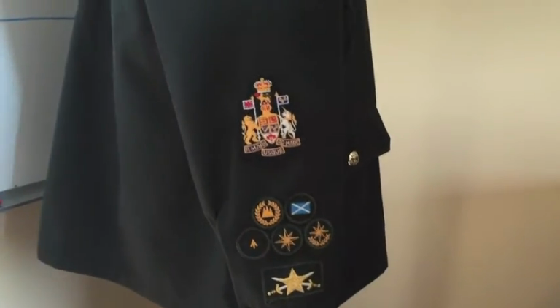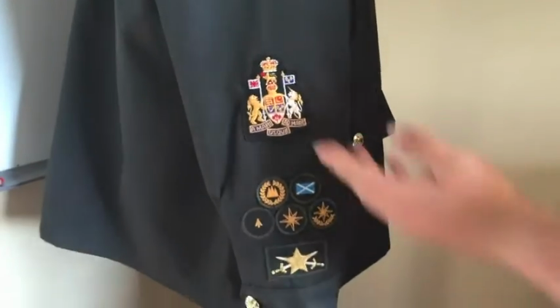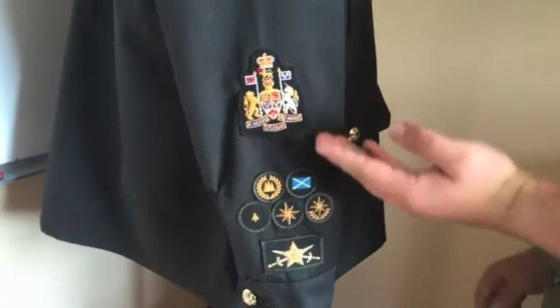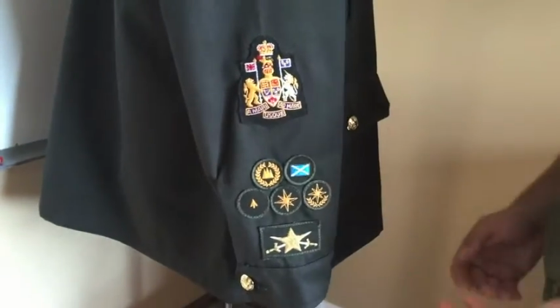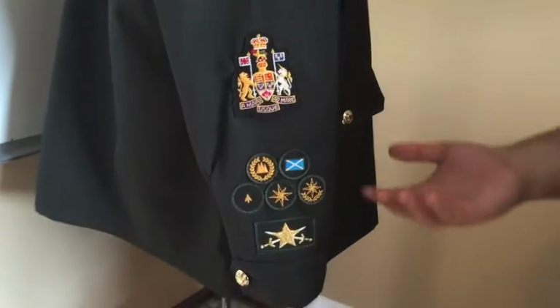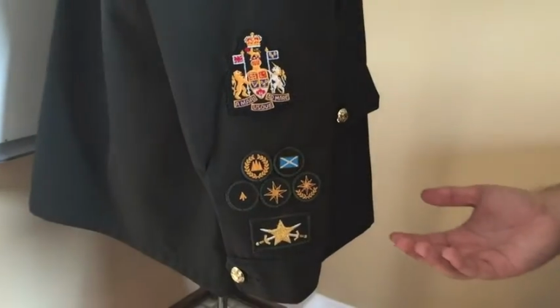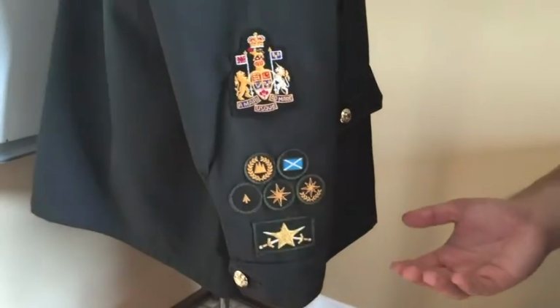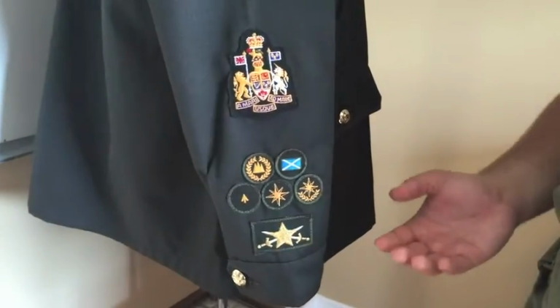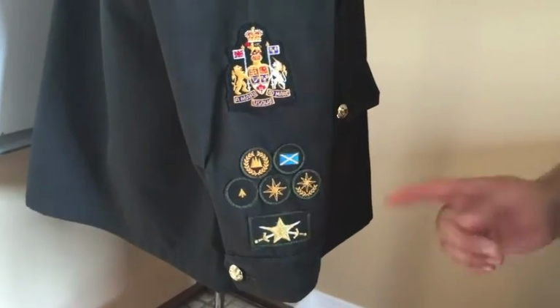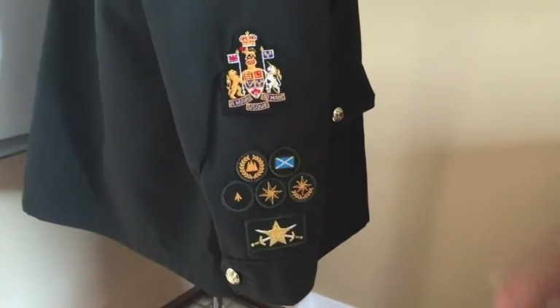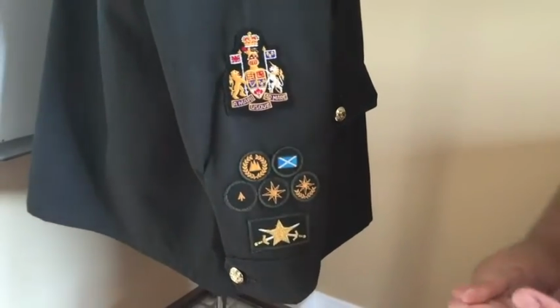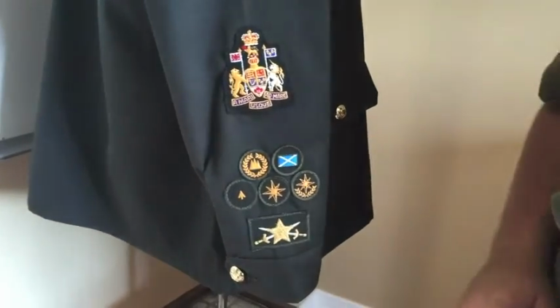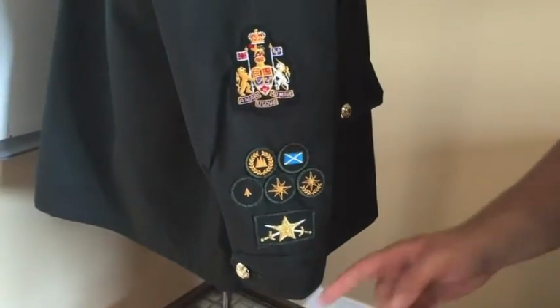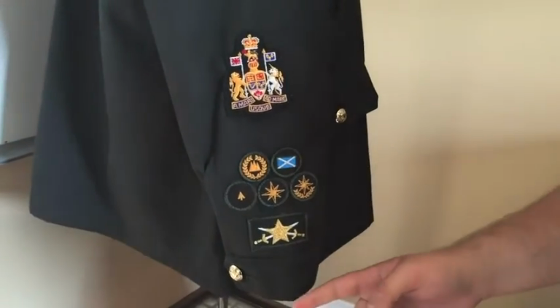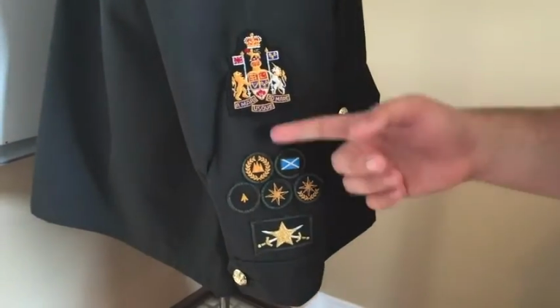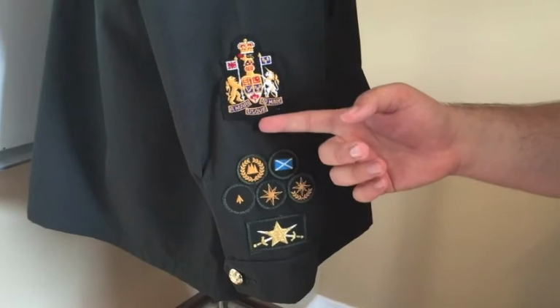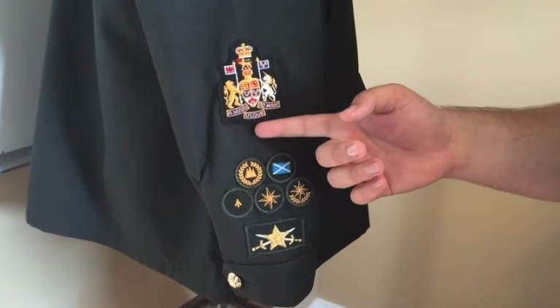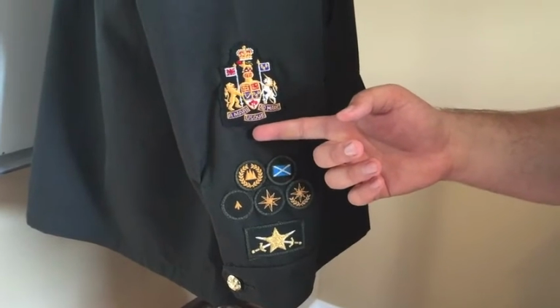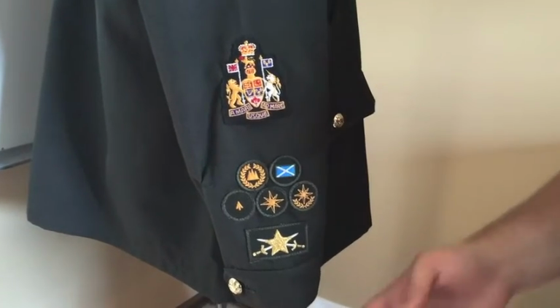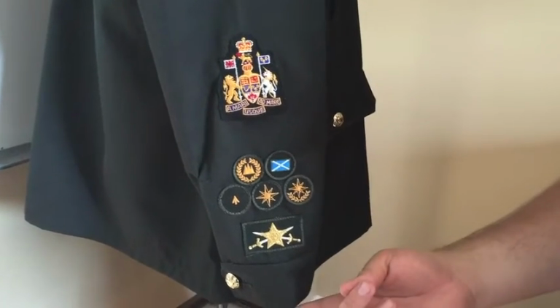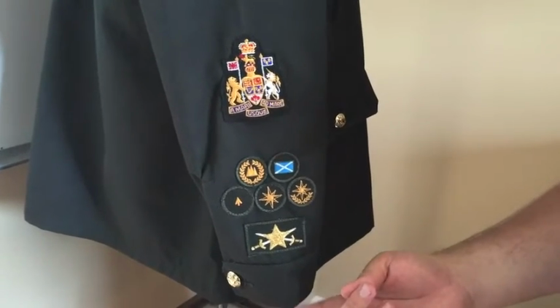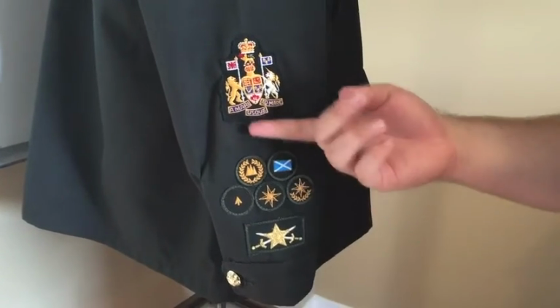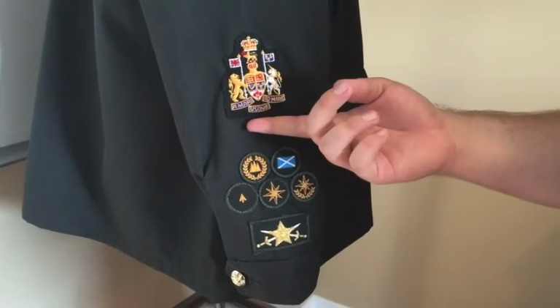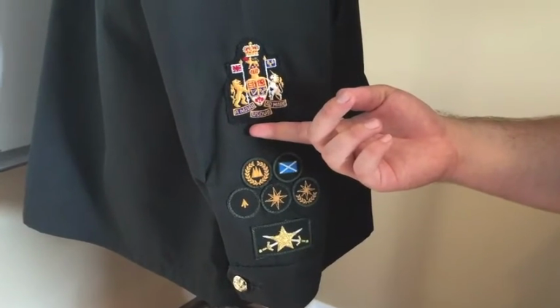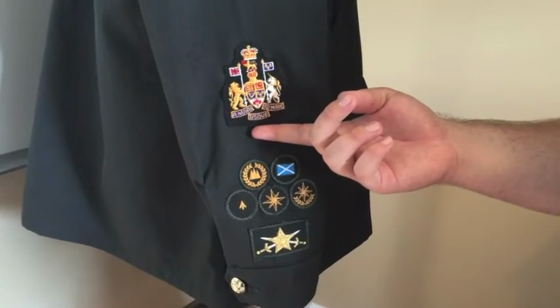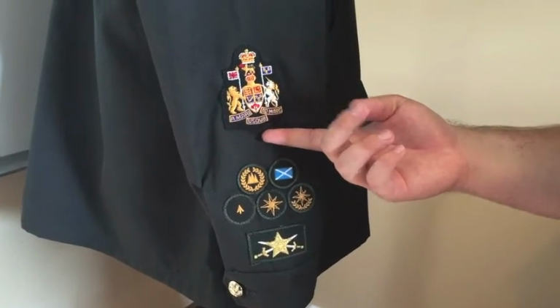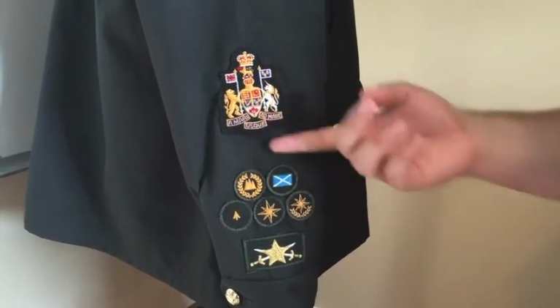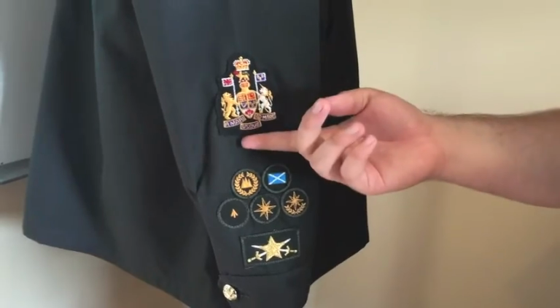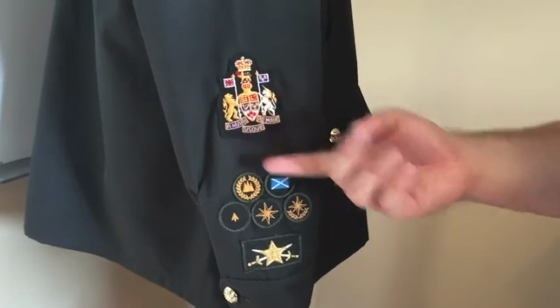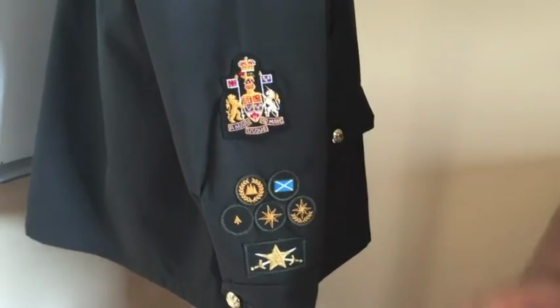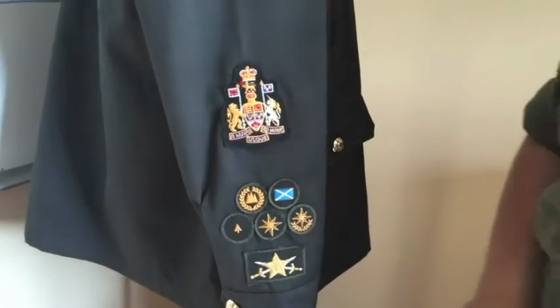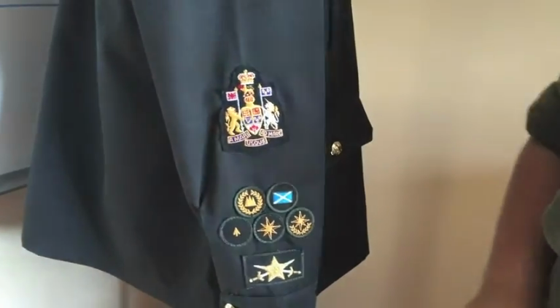The next badge is the warrant officer rank badges — so warrant, master warrant, chief warrant officer — which goes 20 centimeters from the bottom of the cuff to the bottom of the badge.